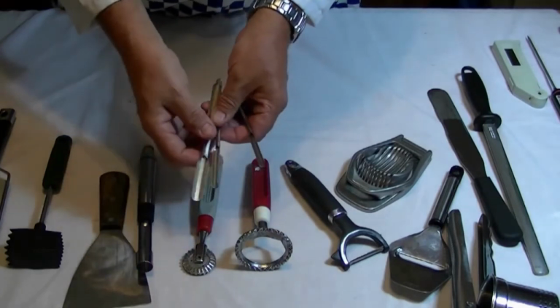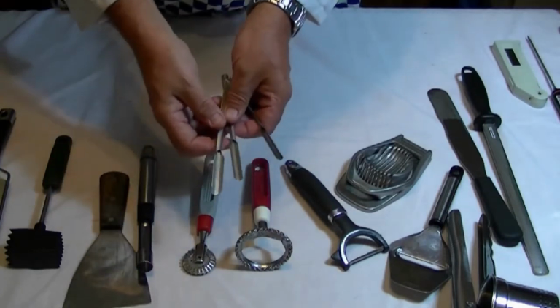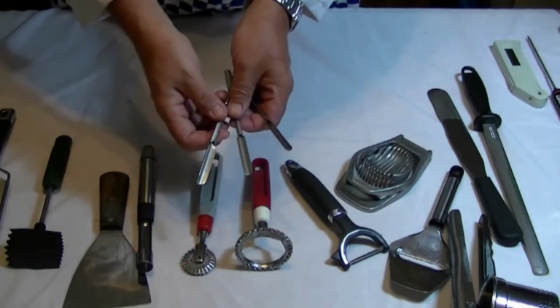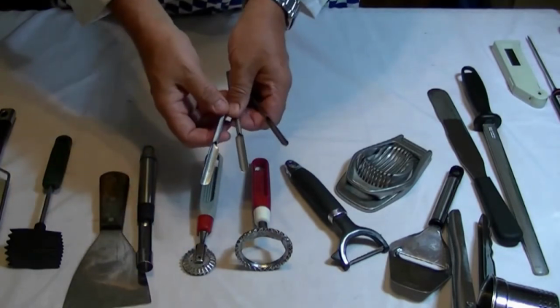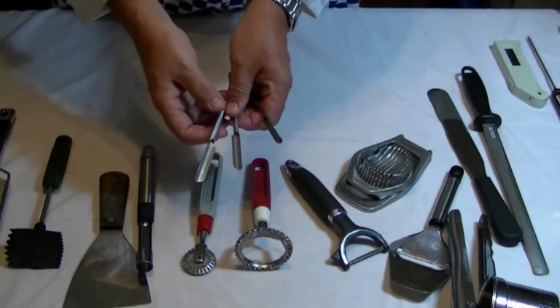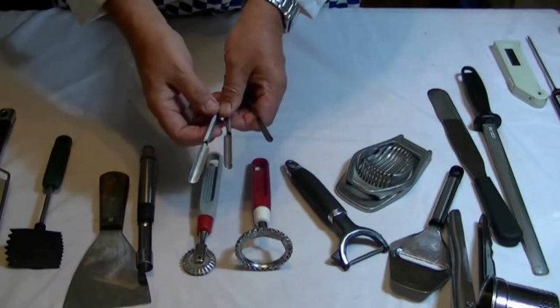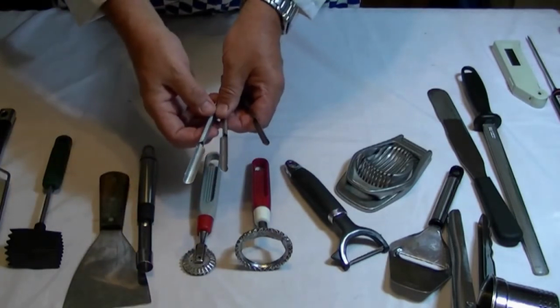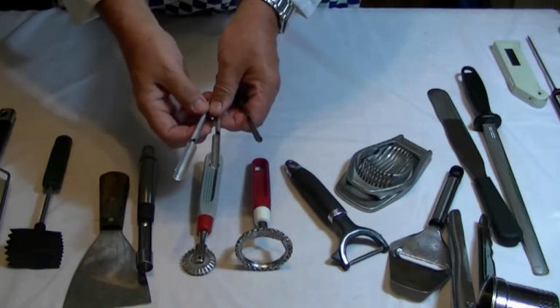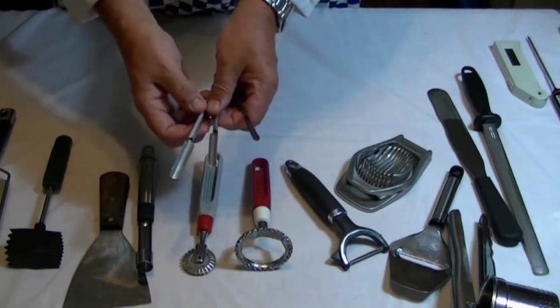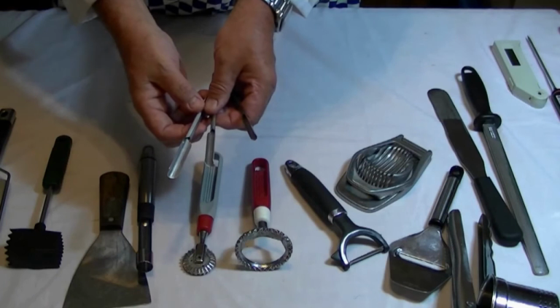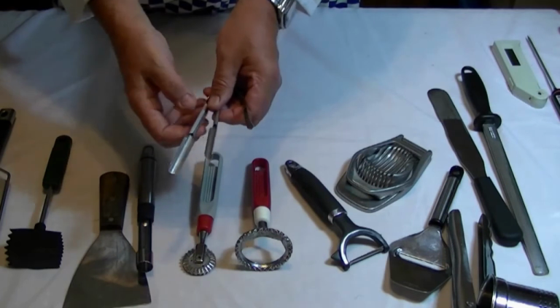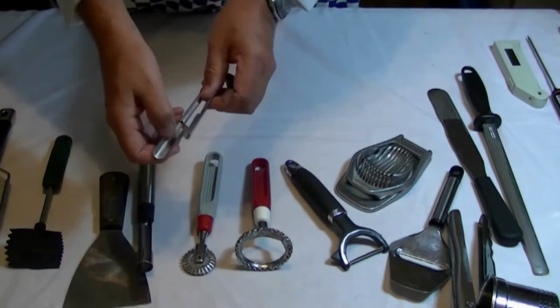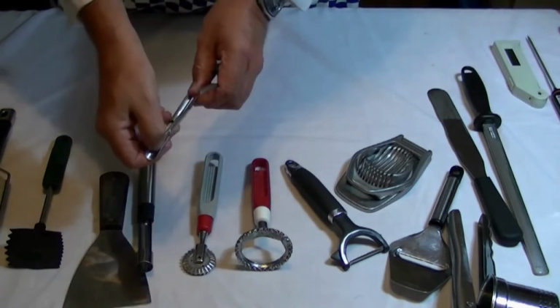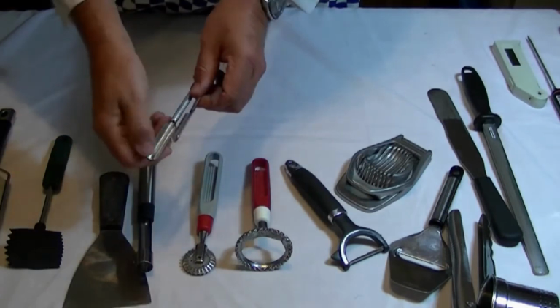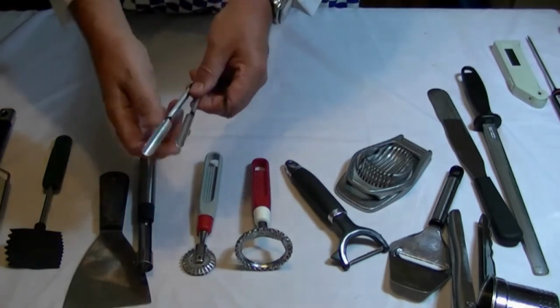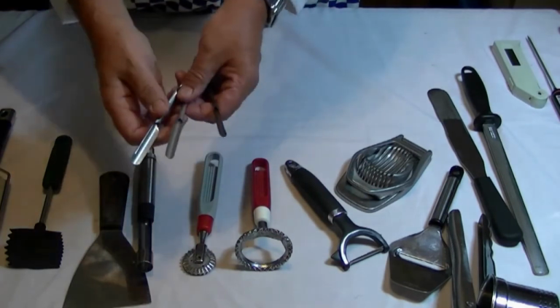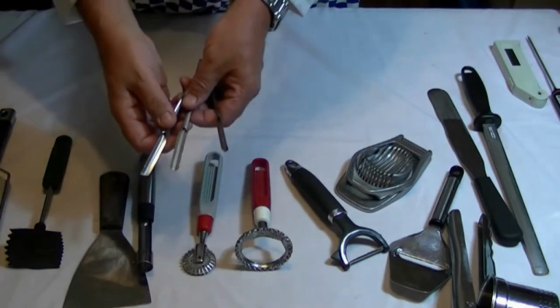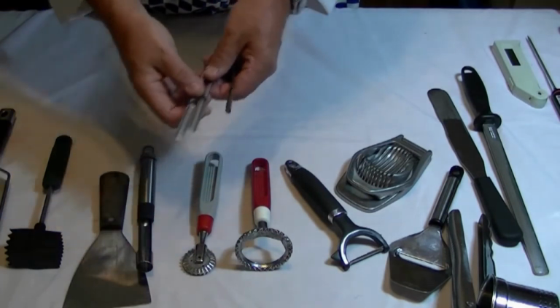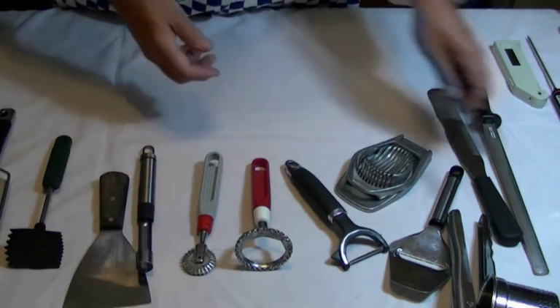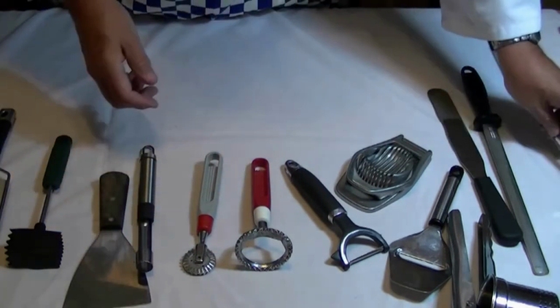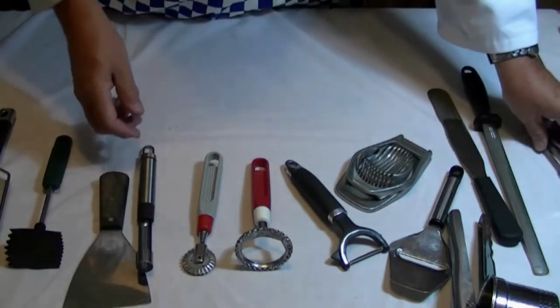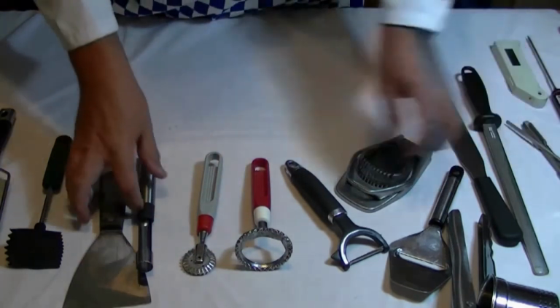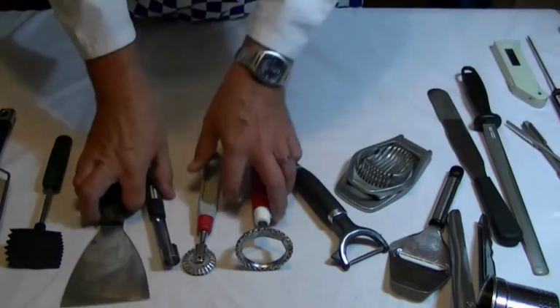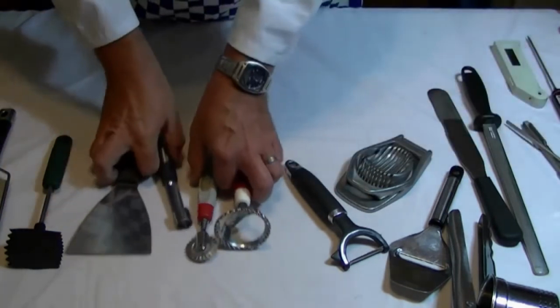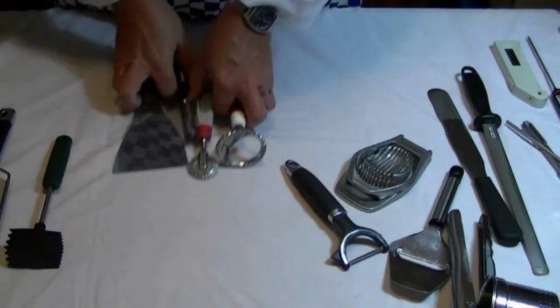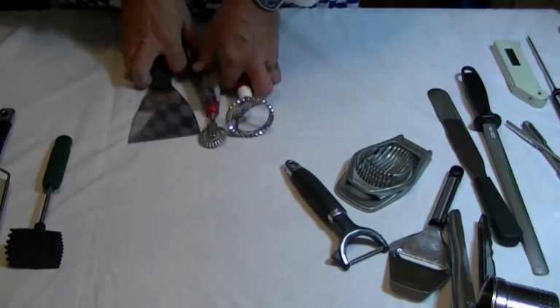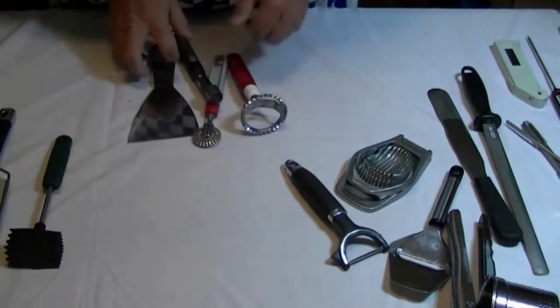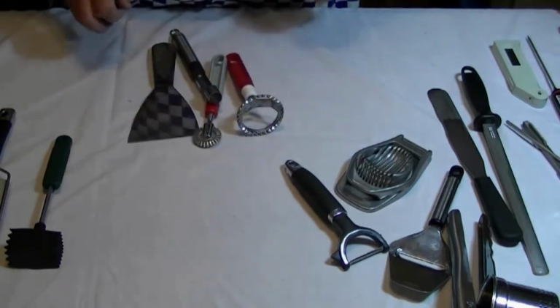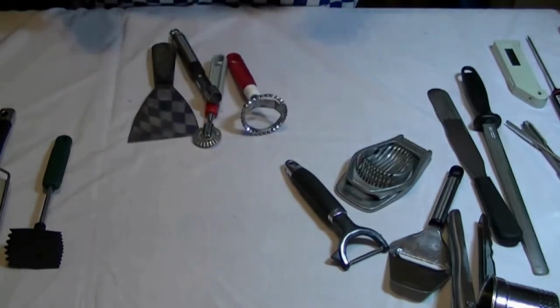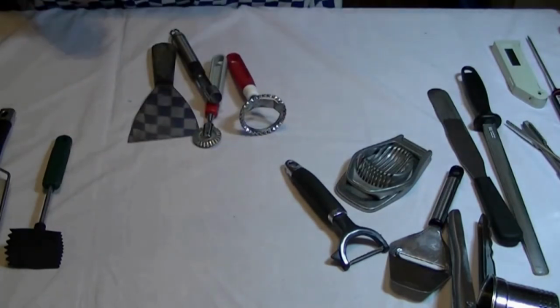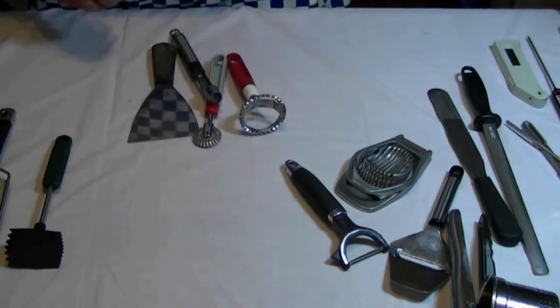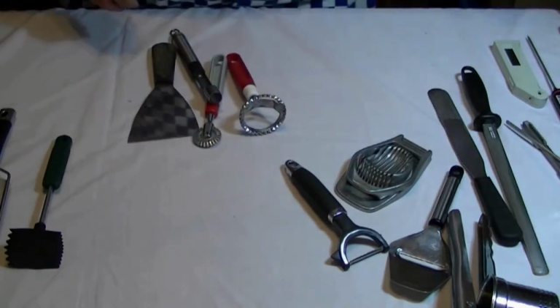So, about these tools — you might have seen these before. These are garnishing knives, Chinese garnishing knives. I can show you how to use those at a later stage.